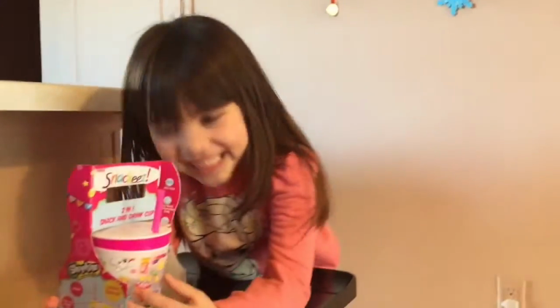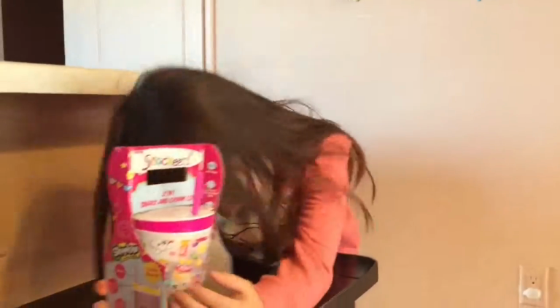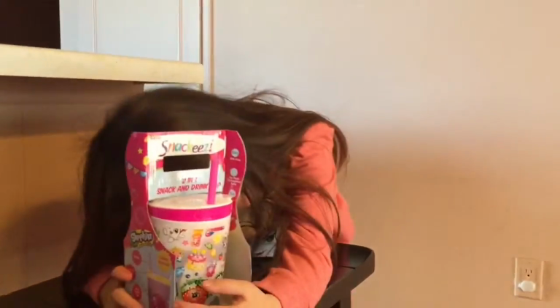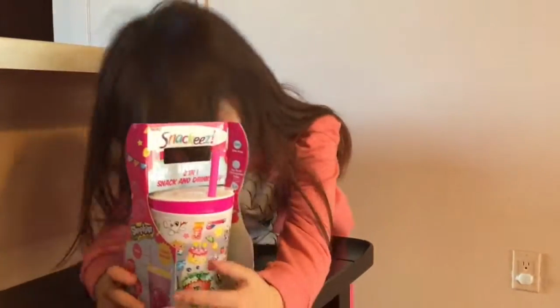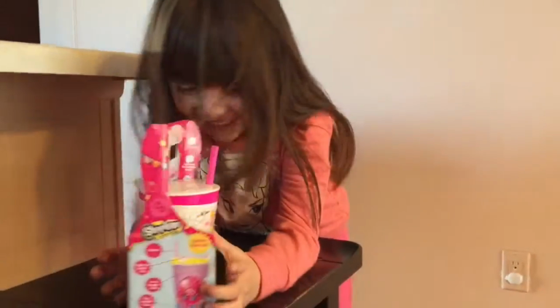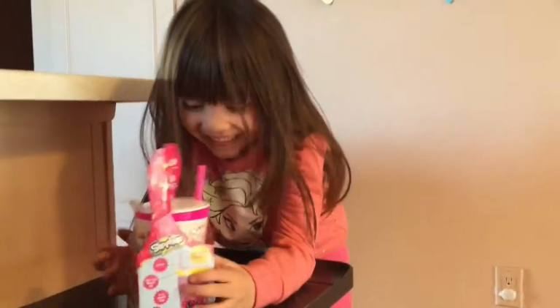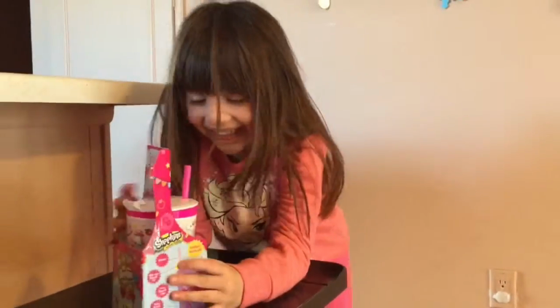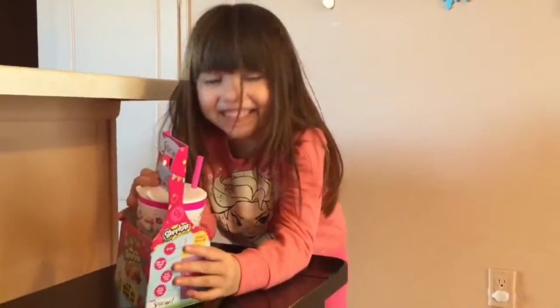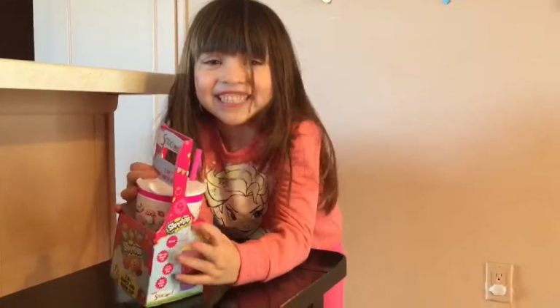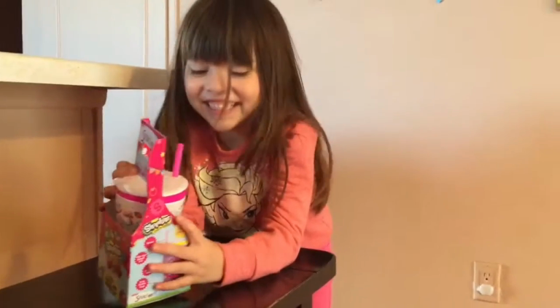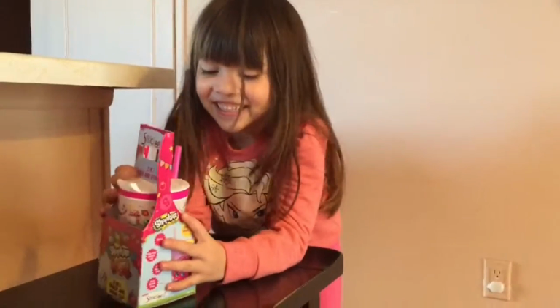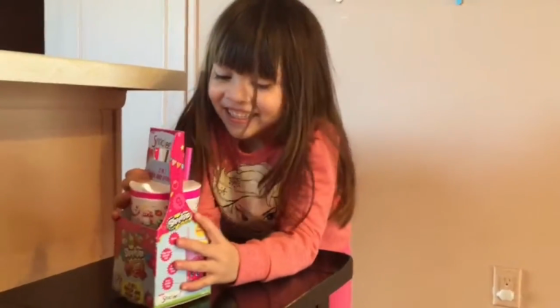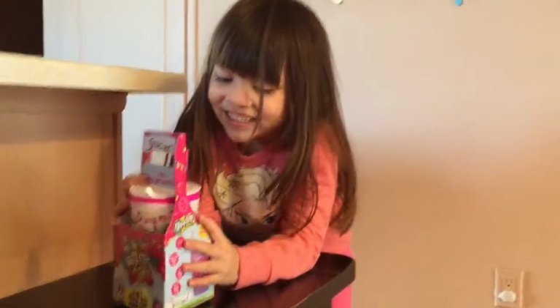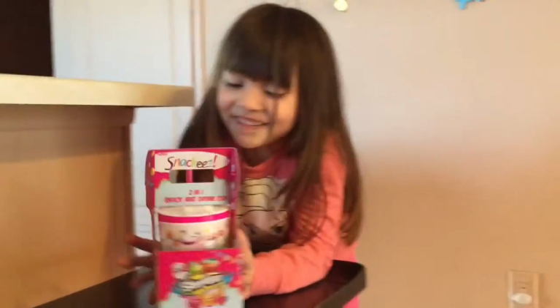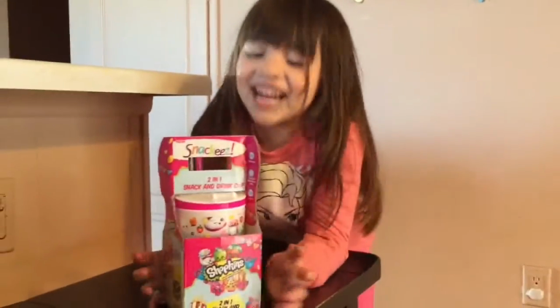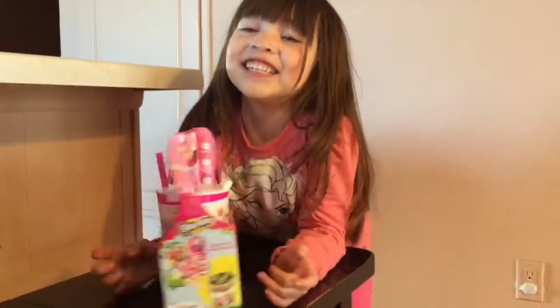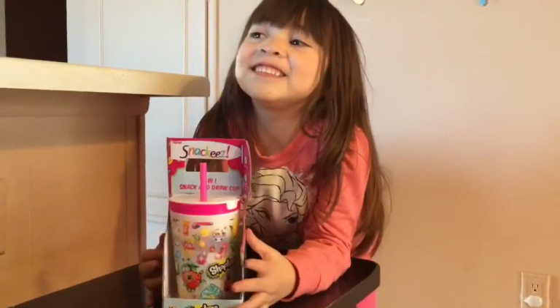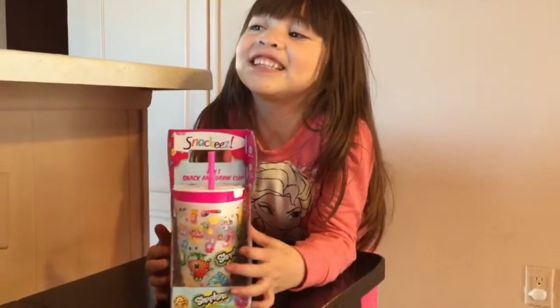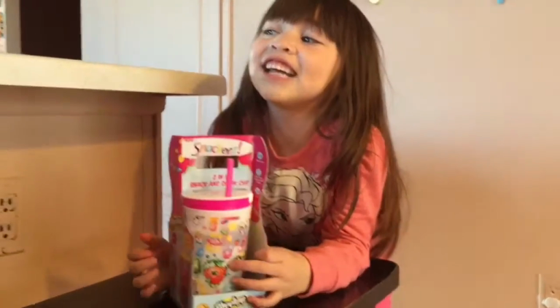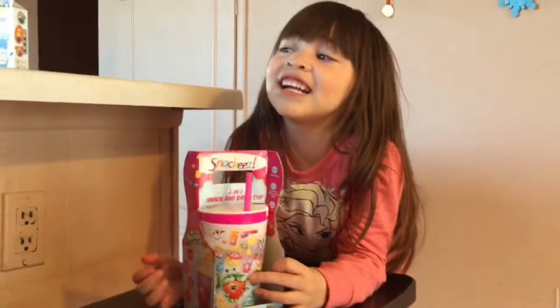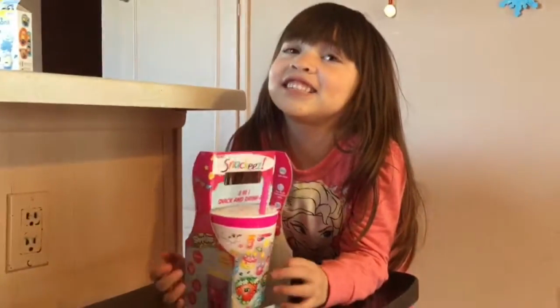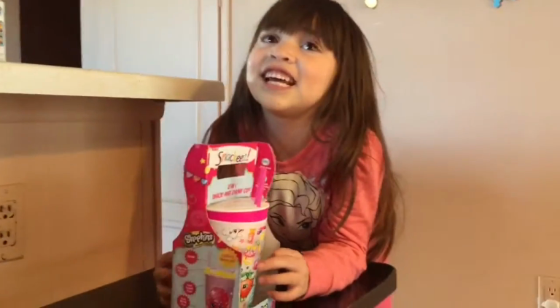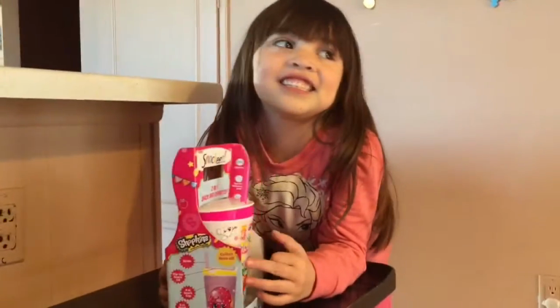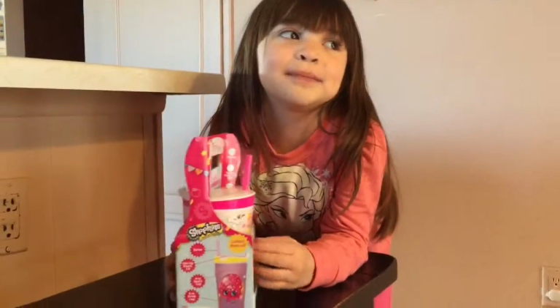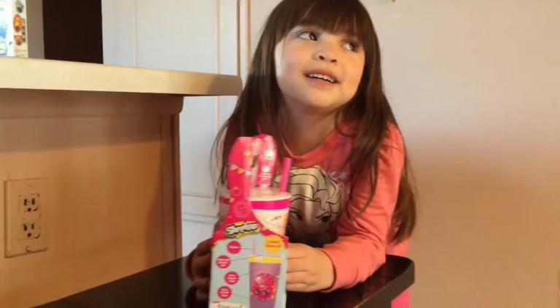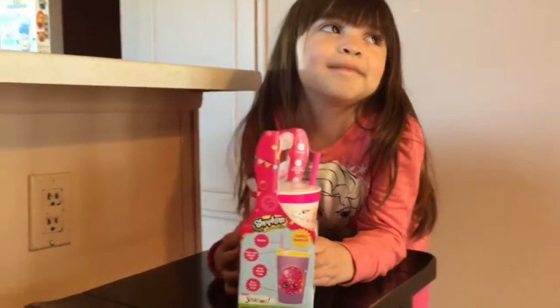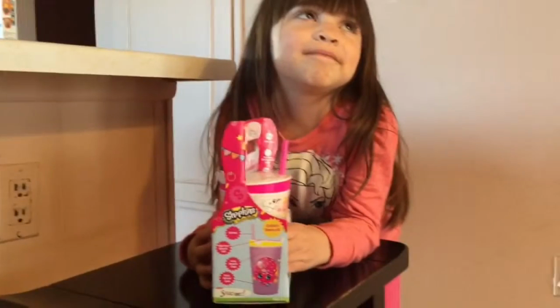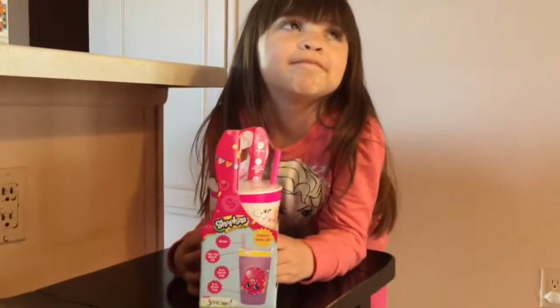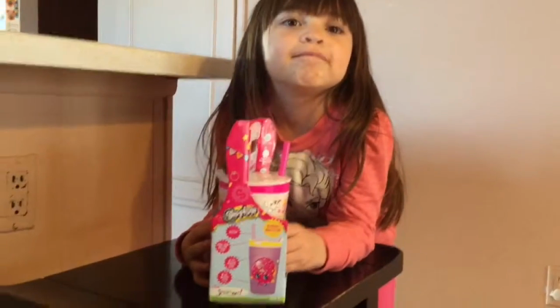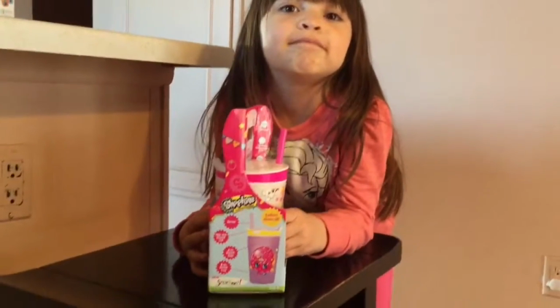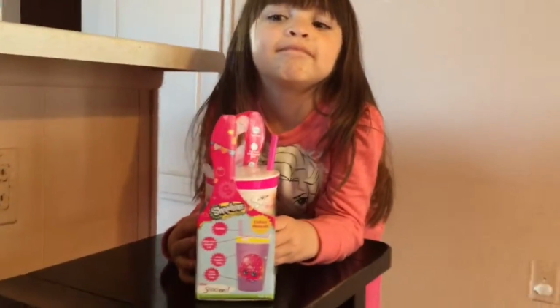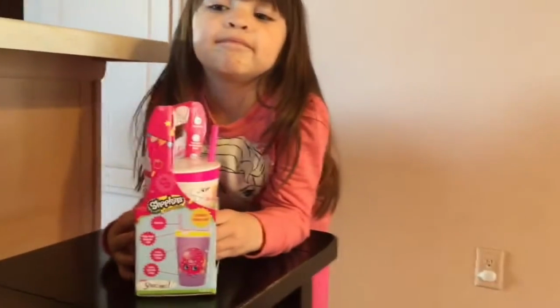Hi guys, welcome back to Minimikids TV. Today we have another Snackies. I have a lot of Snackies. Eva wants to show you.